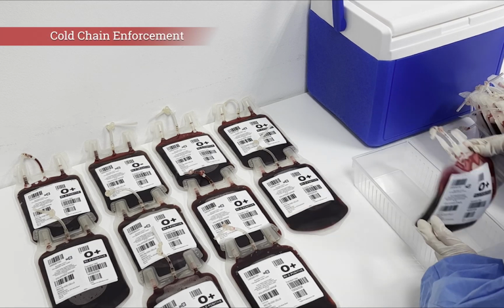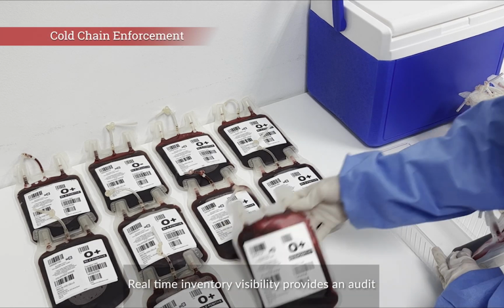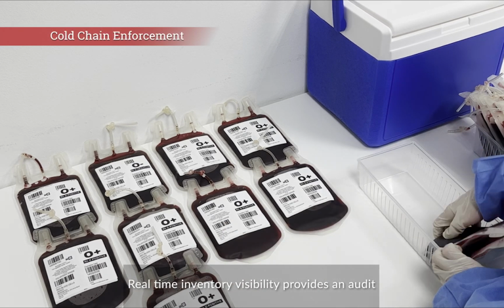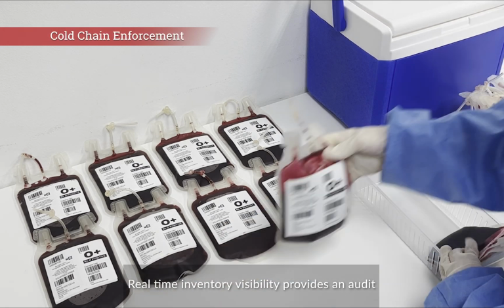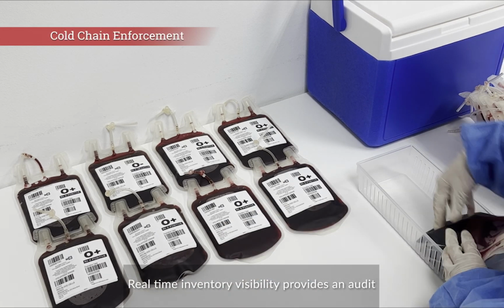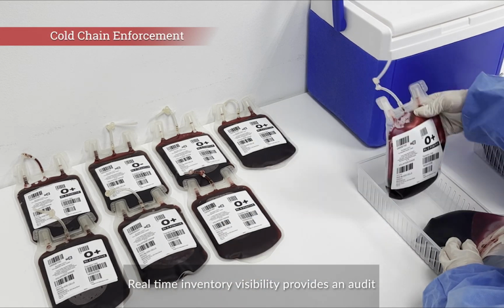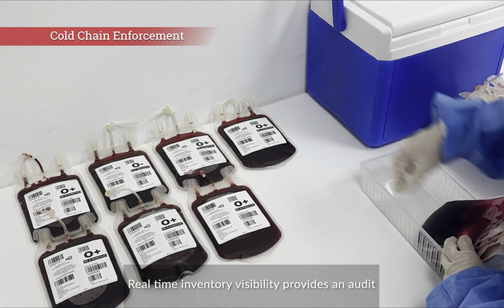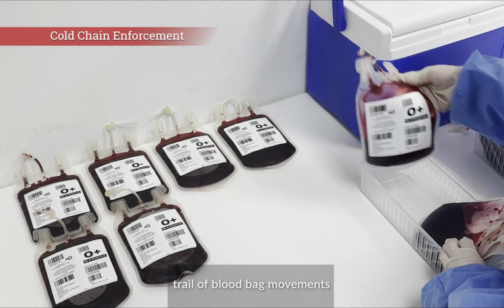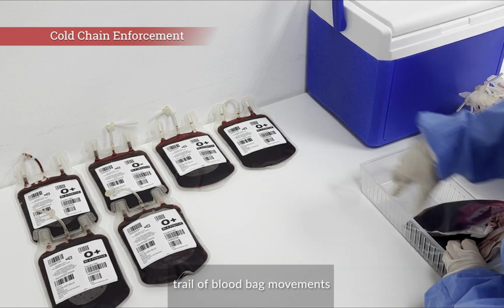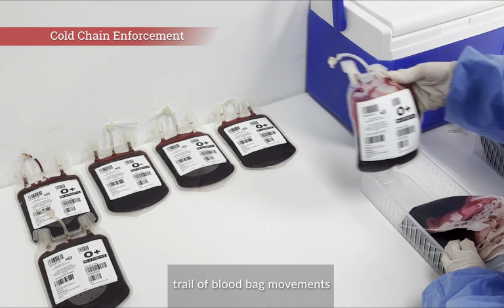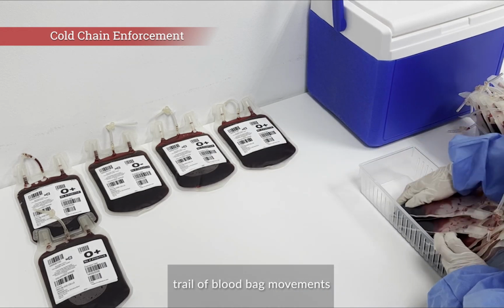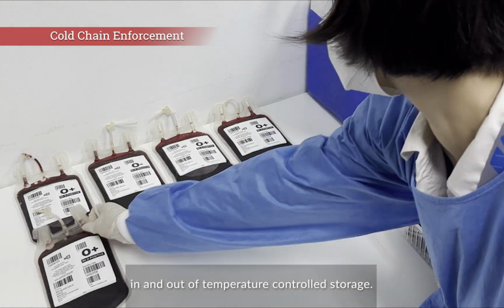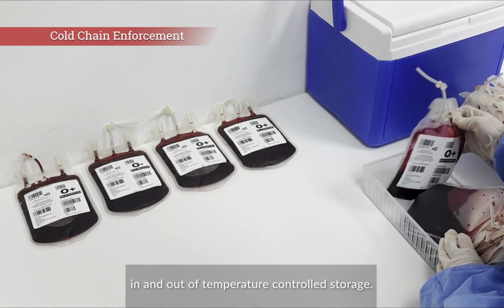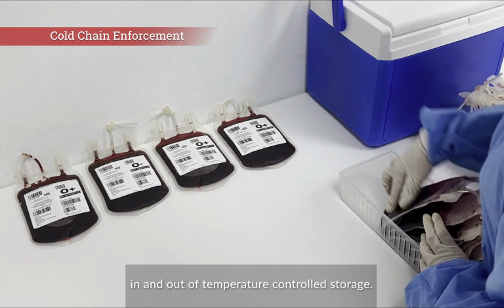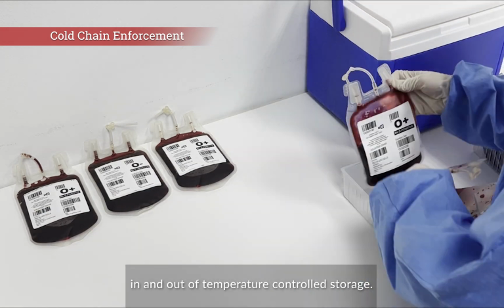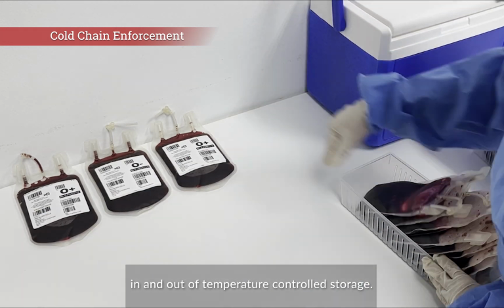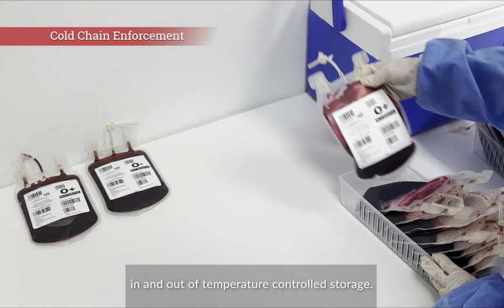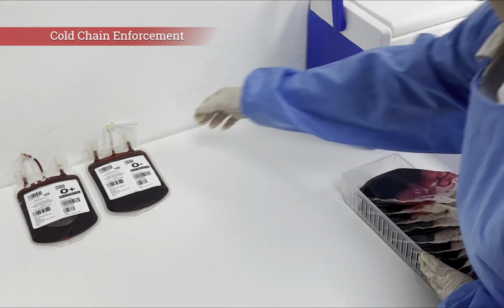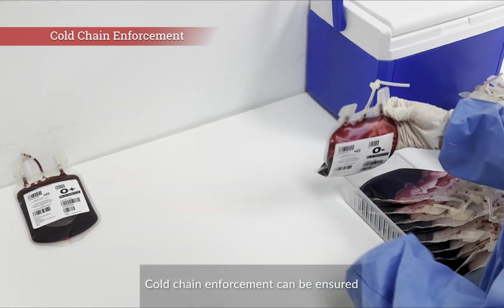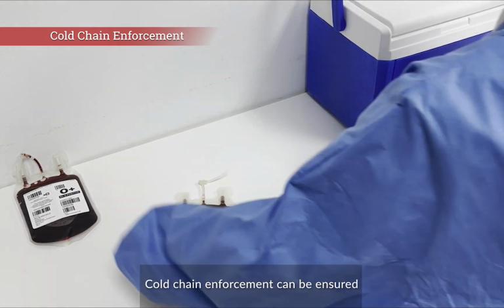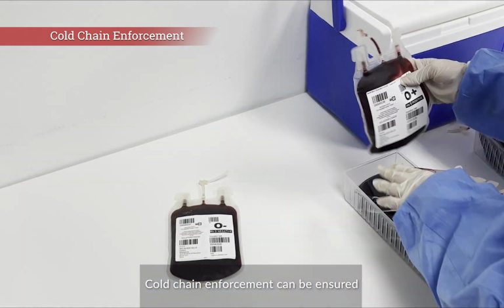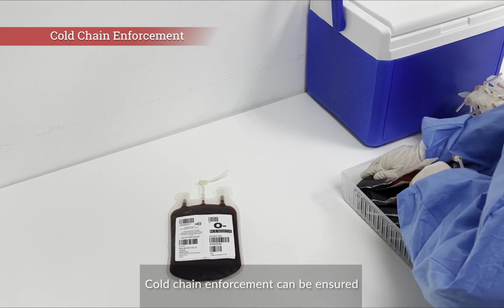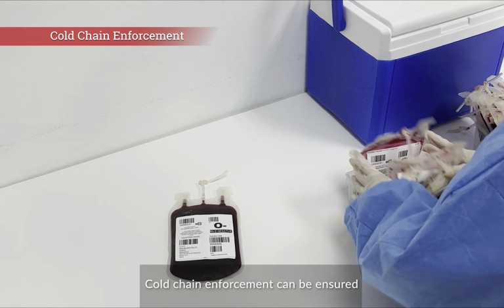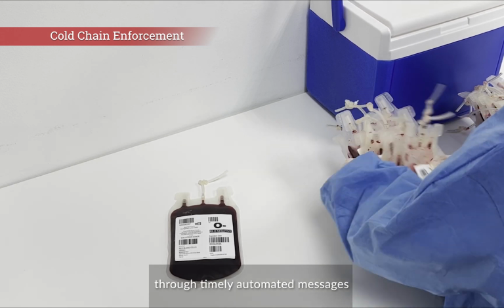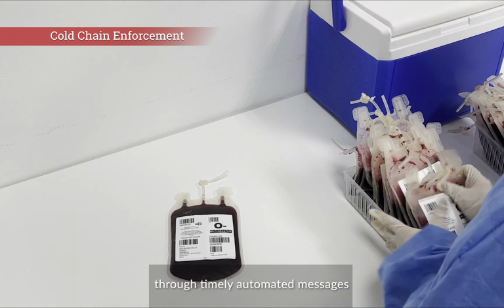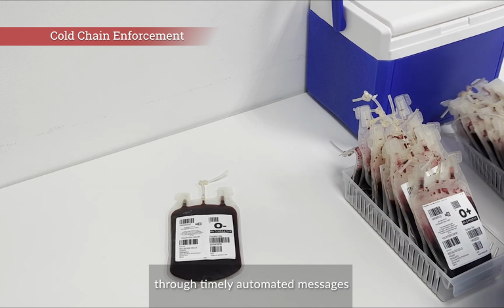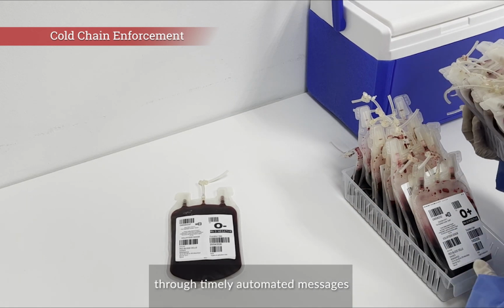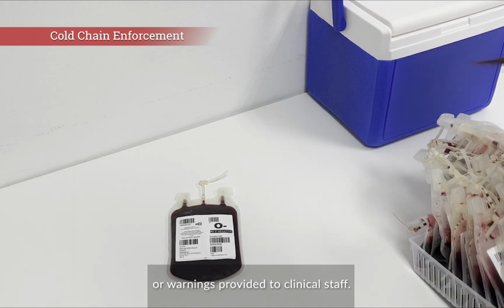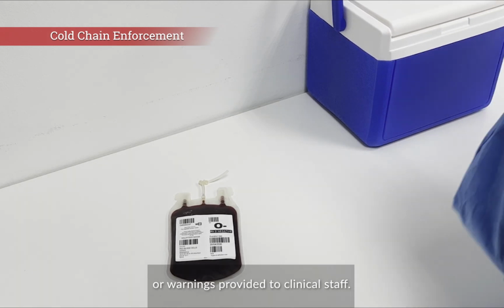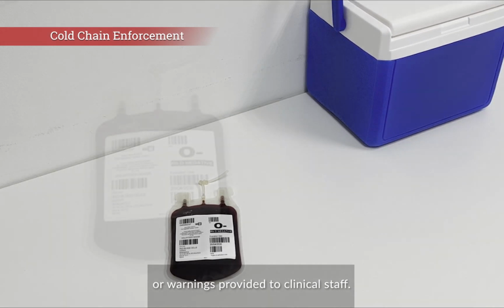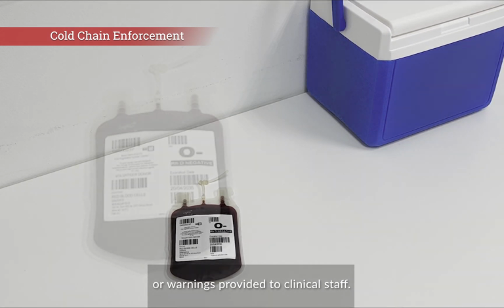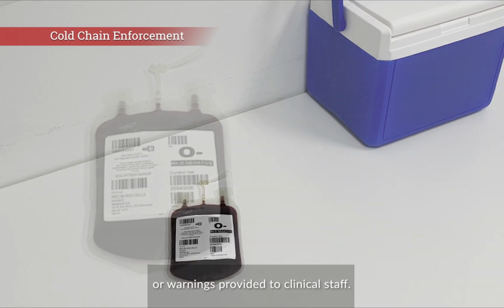Real-time inventory visibility provides an audit trail of blood bag movements in and out of temperature-controlled storage. Cold chain enforcement can be ensured through timely automated messages or warnings provided to clinical staff.